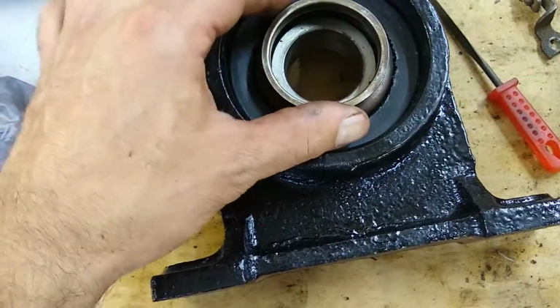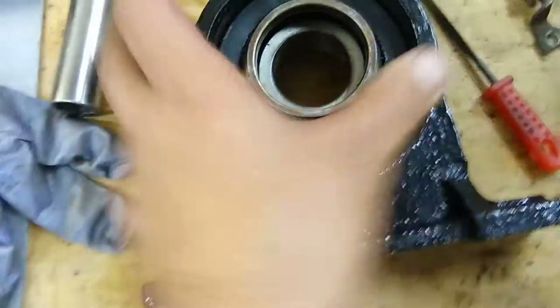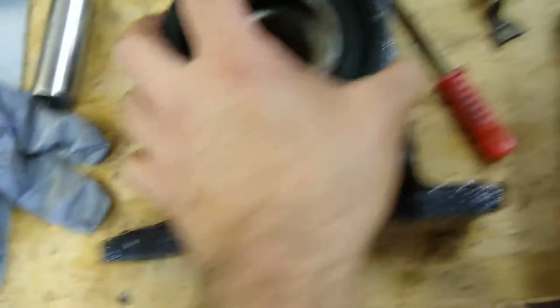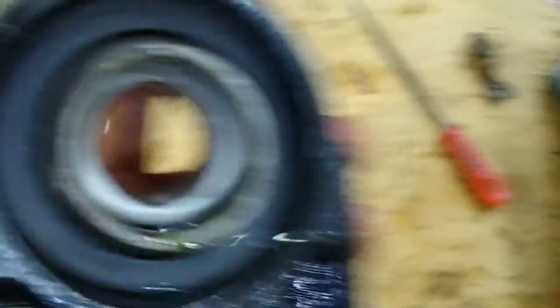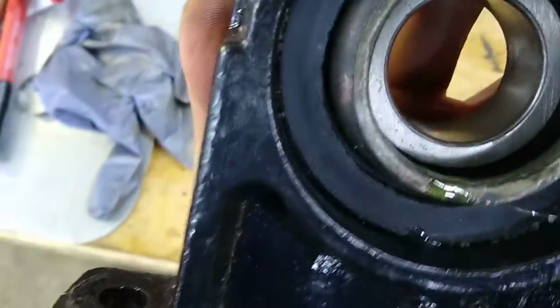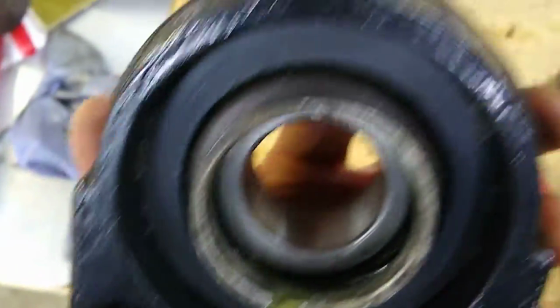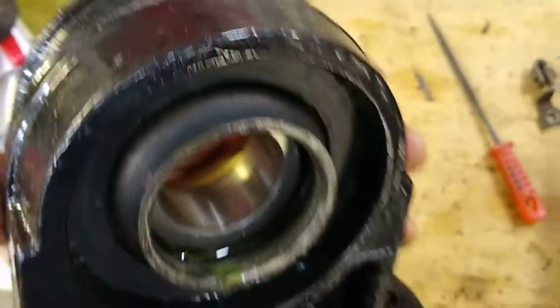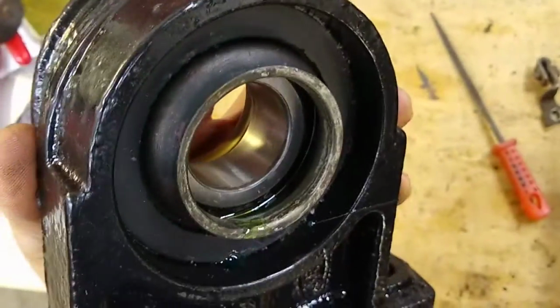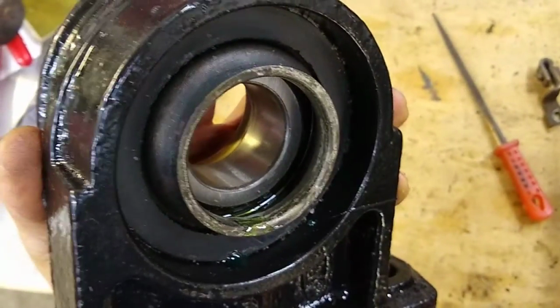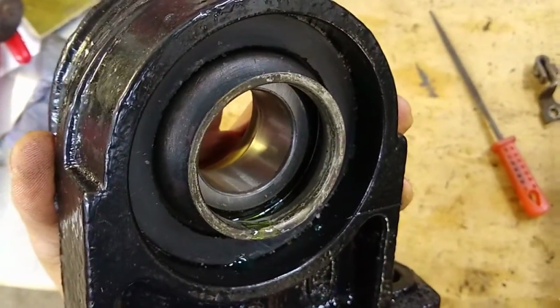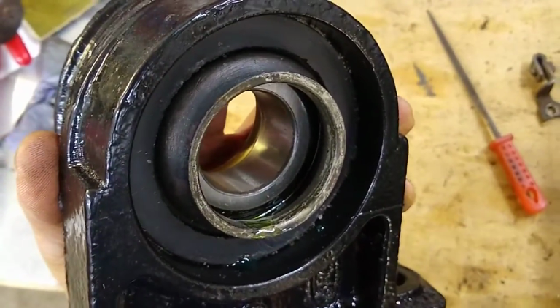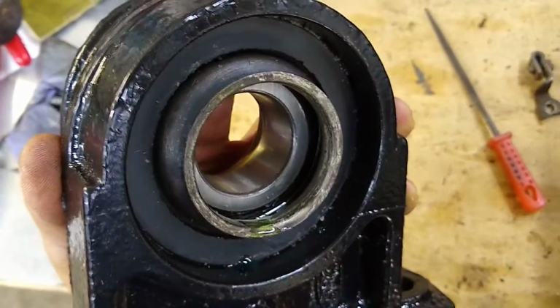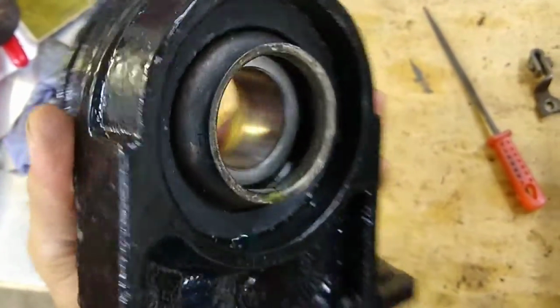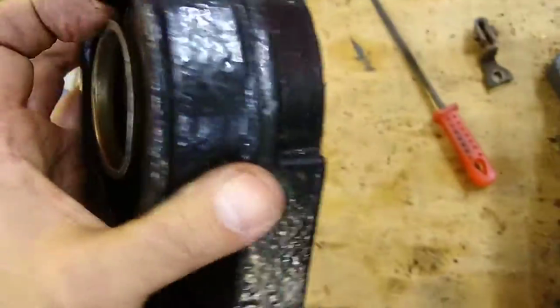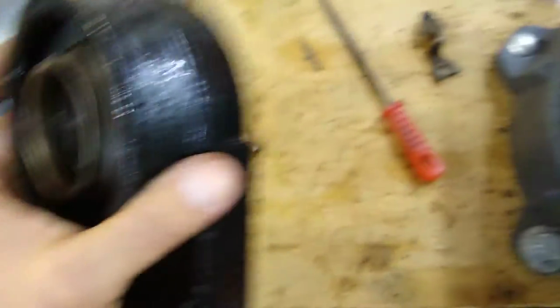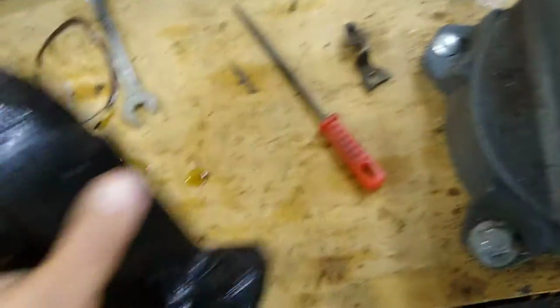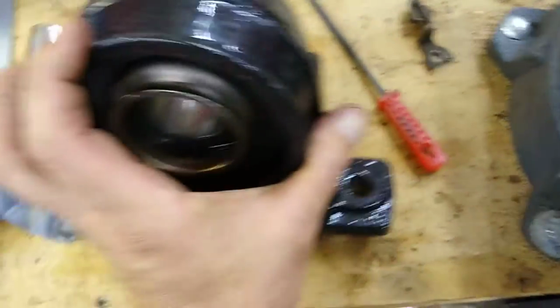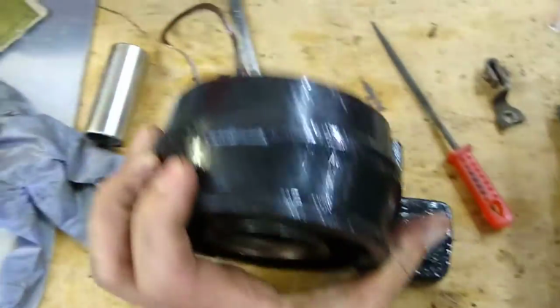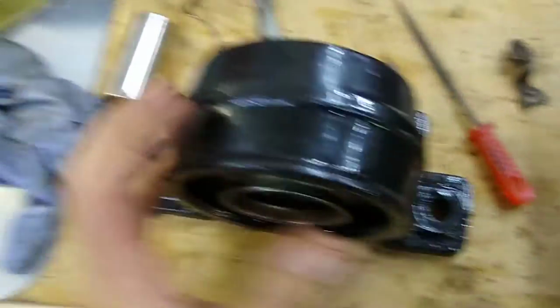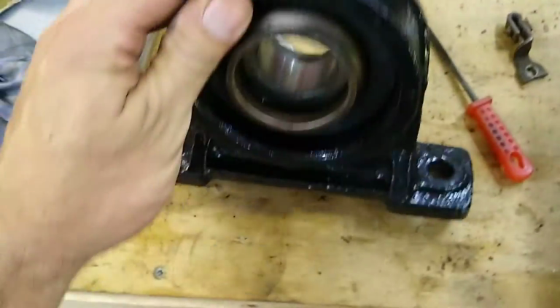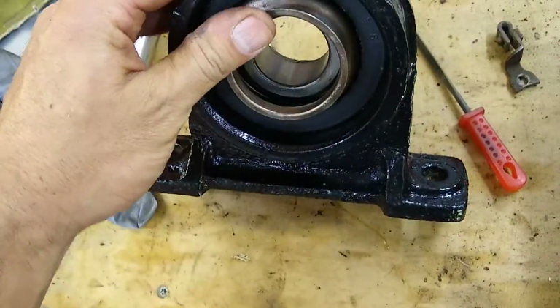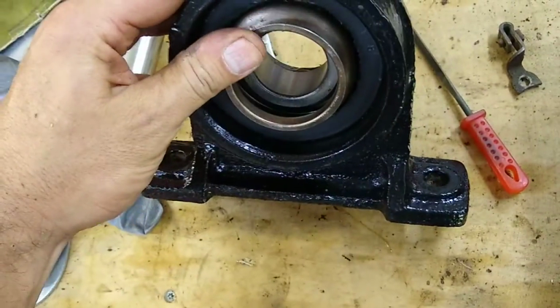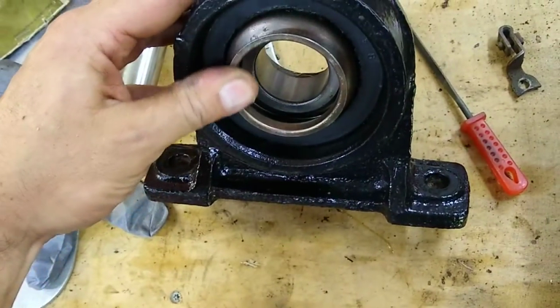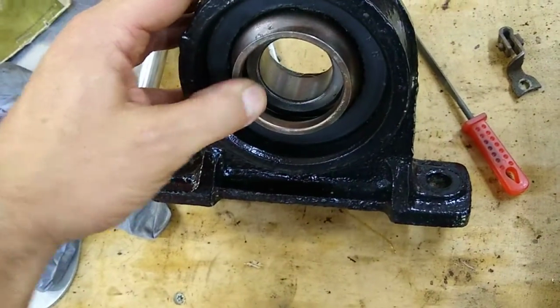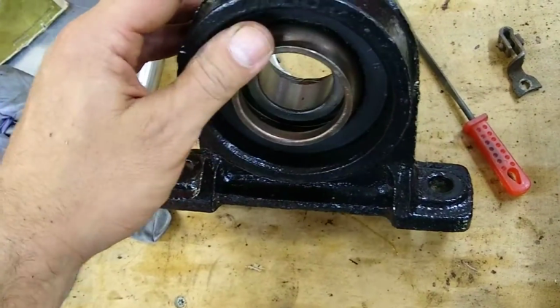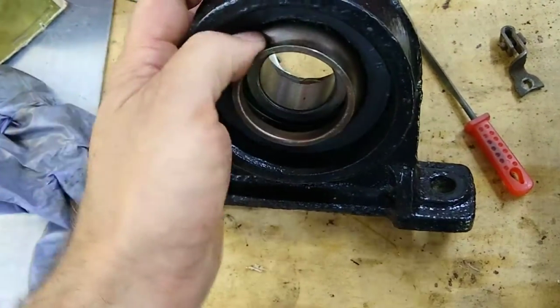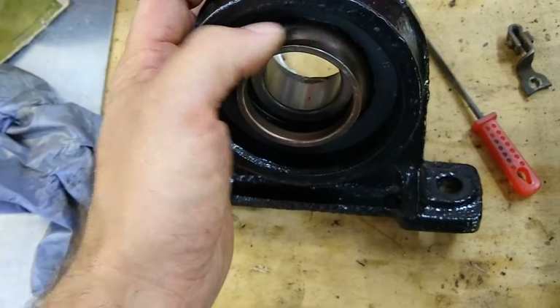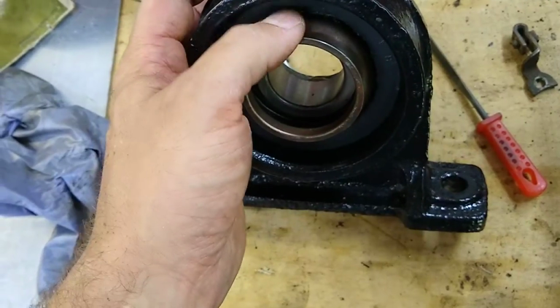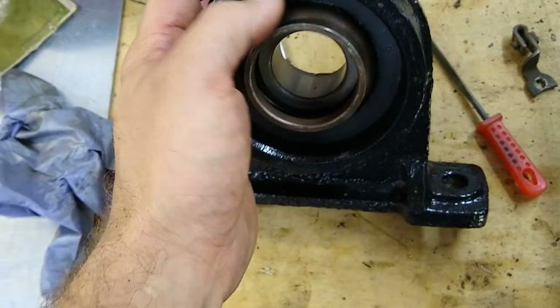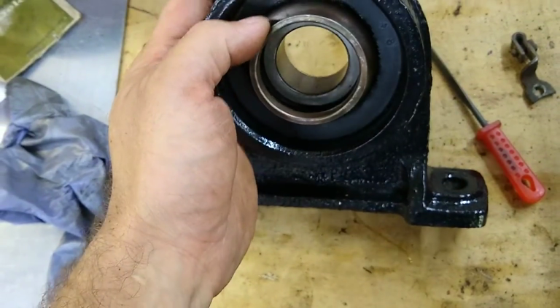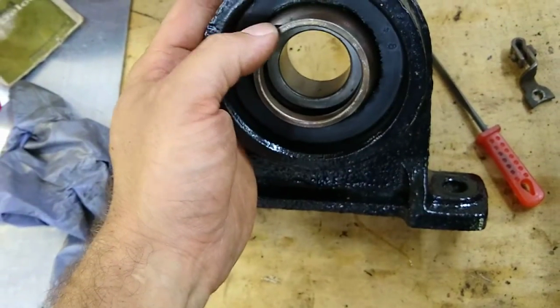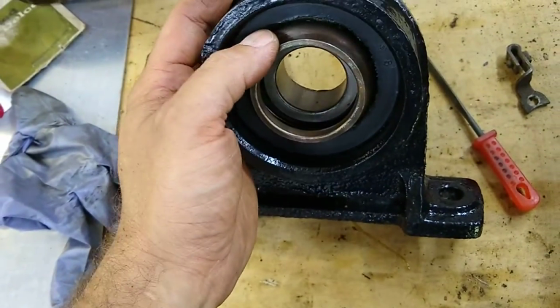They're on both sides, so you've got to be careful. They're thin — kind of like sheet metal — so you don't want to grab them with pliers or pinch them in the vise or anything like that.